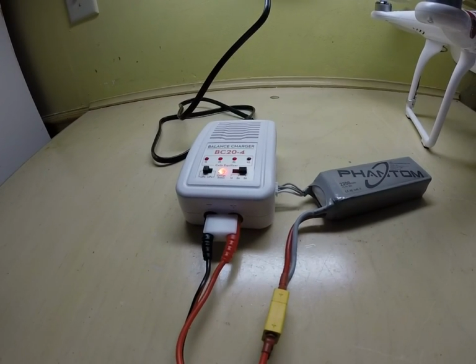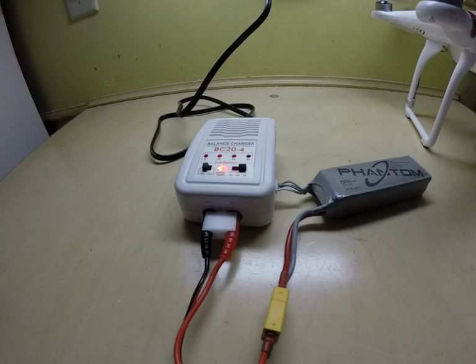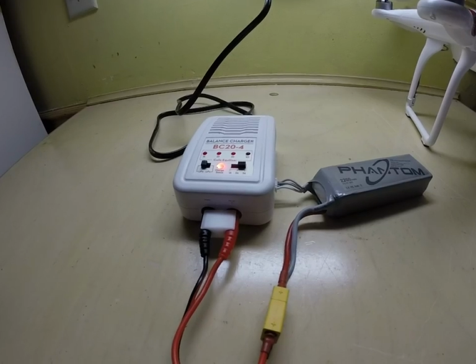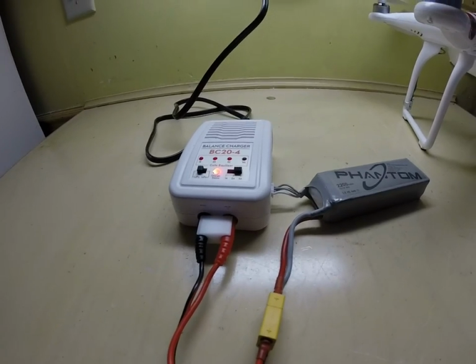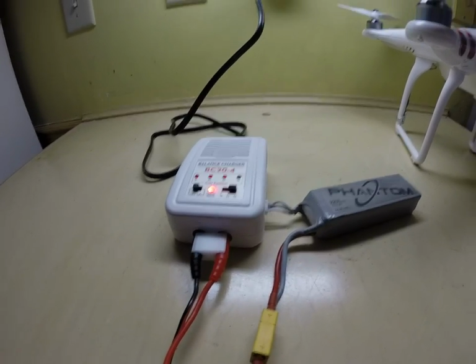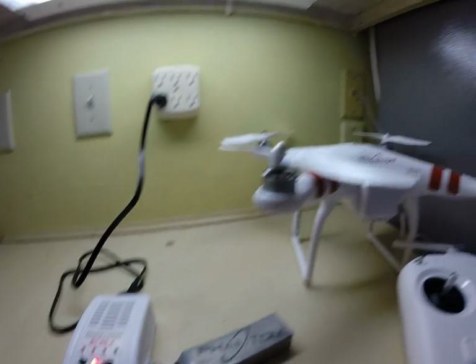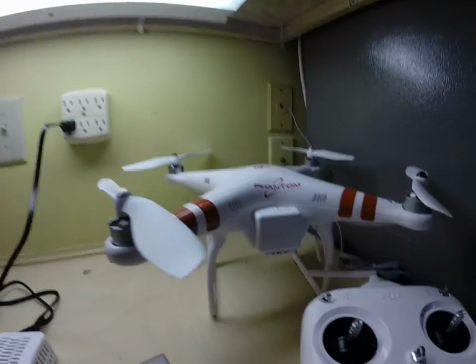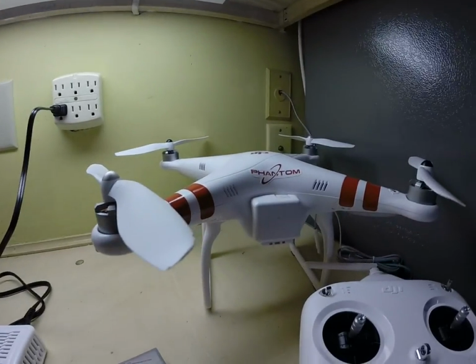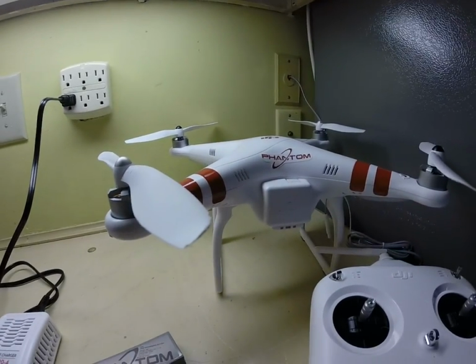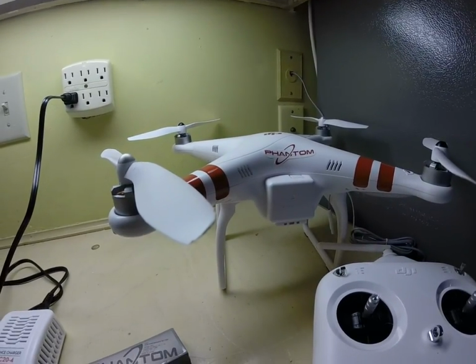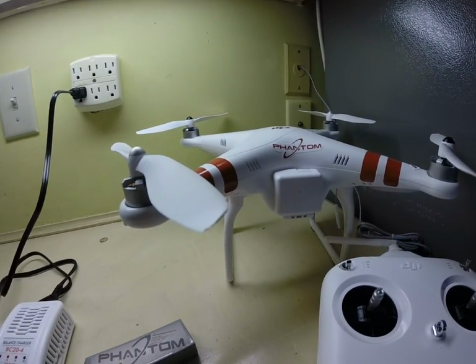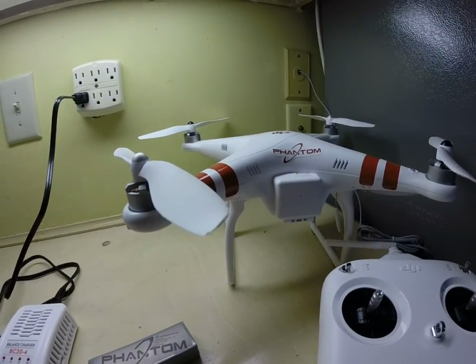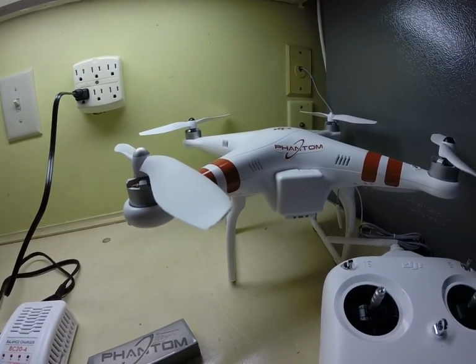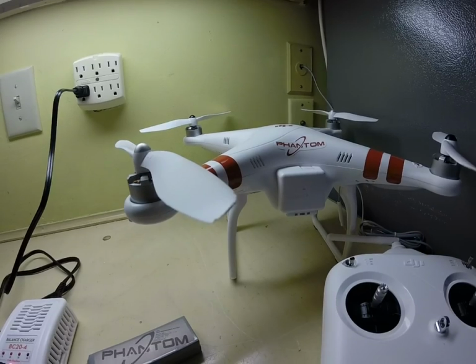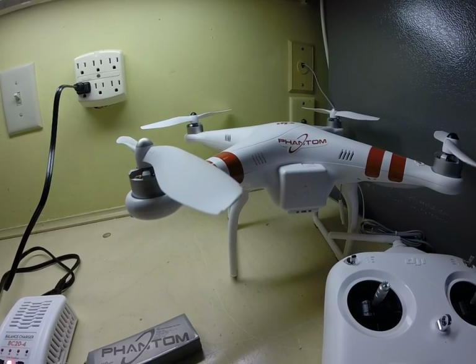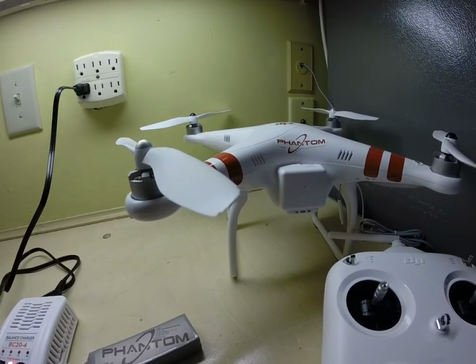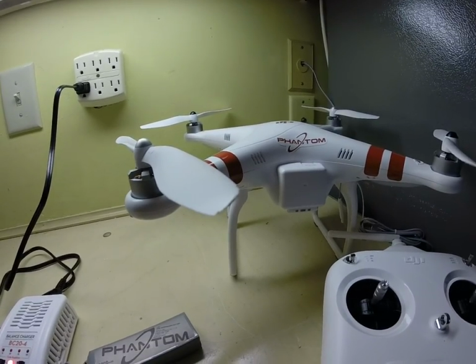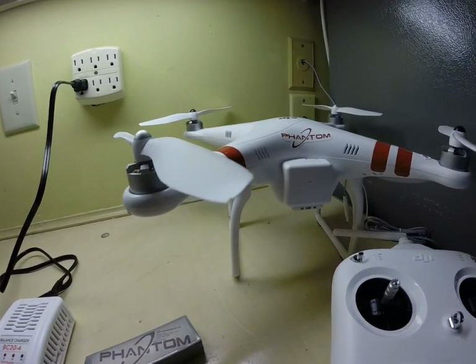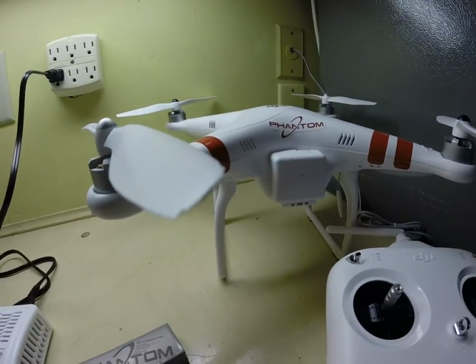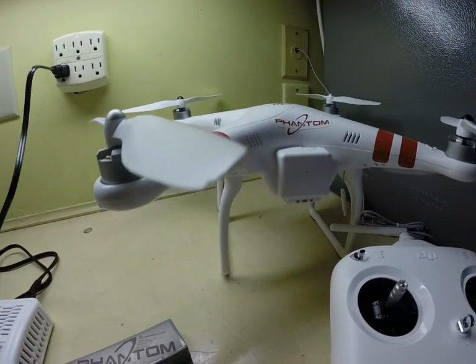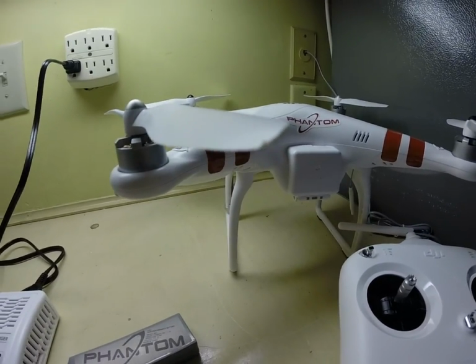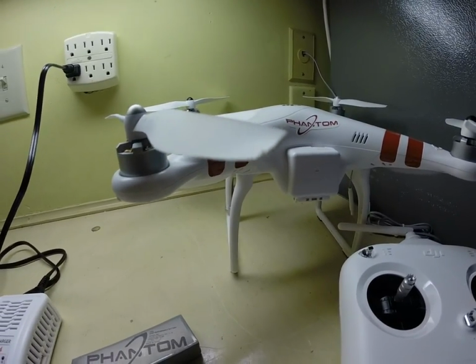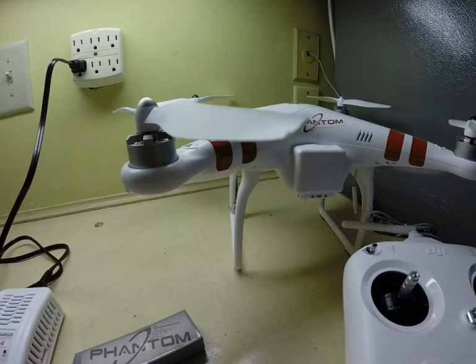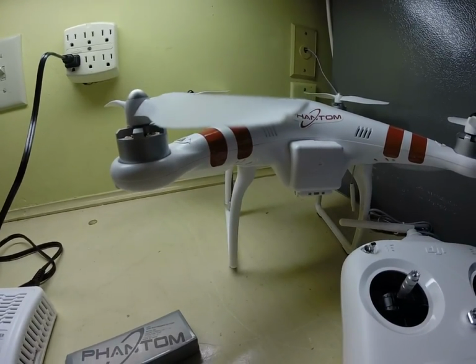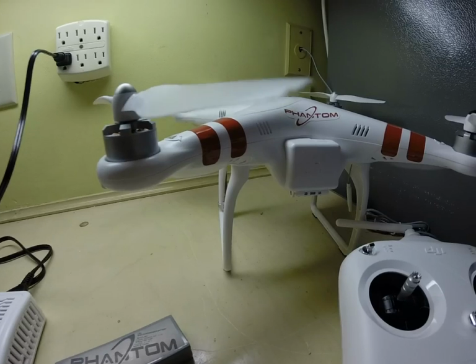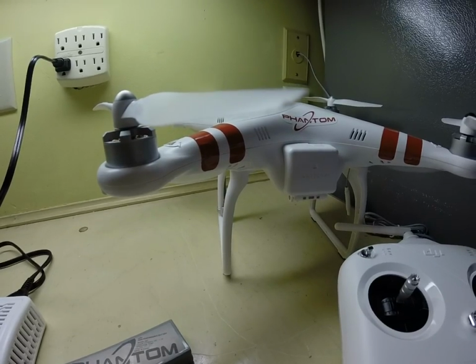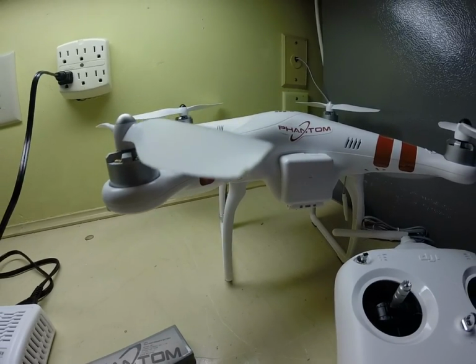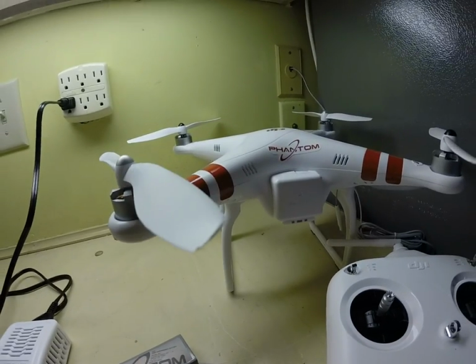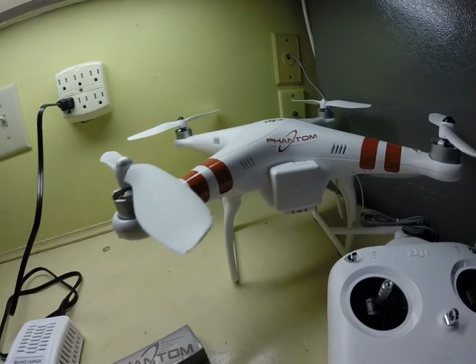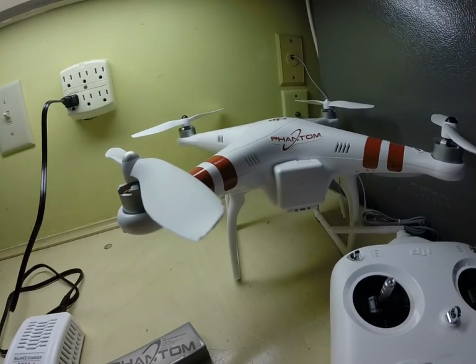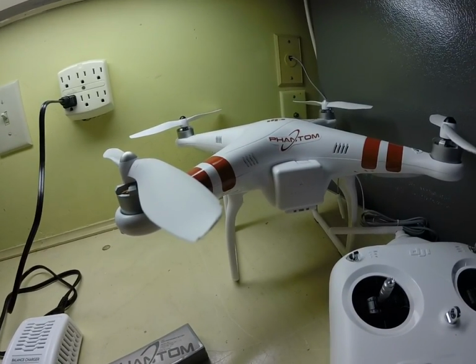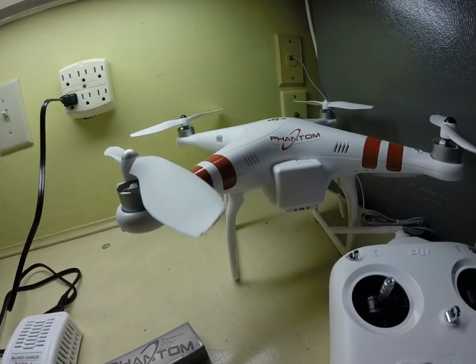I'll probably be doing a full setup and quick start of the Phantom DJI, which I actually got. The new one came out — the Phantom 2 — and I didn't know it was coming out. I bought this about two weeks before the new one came out.